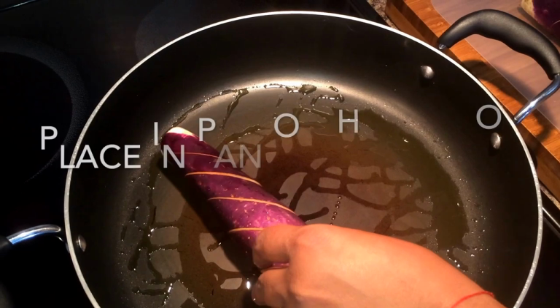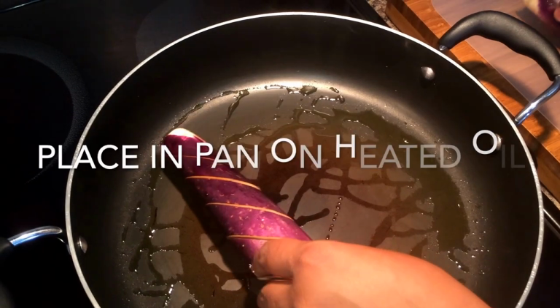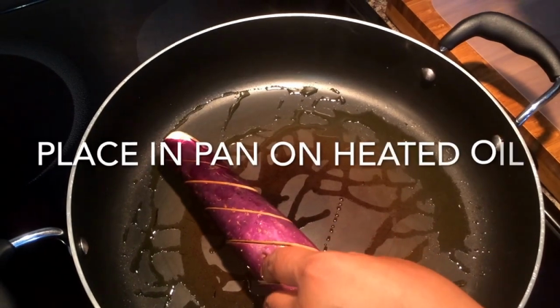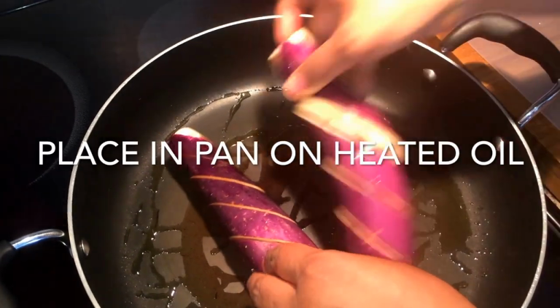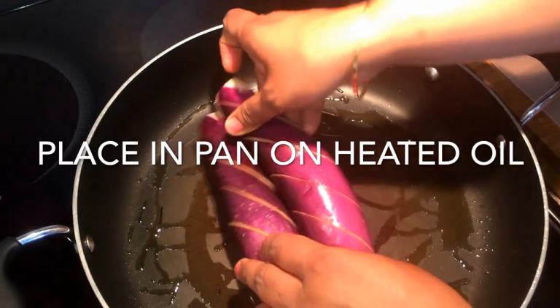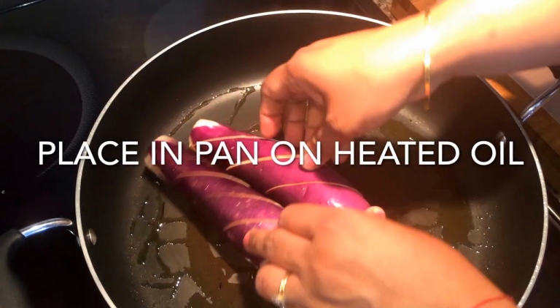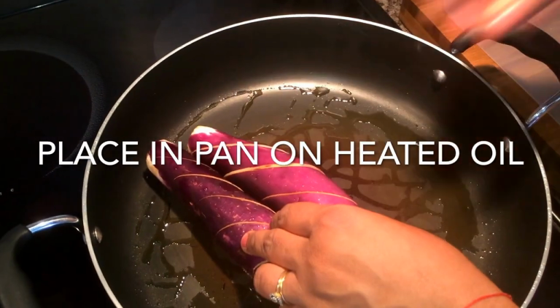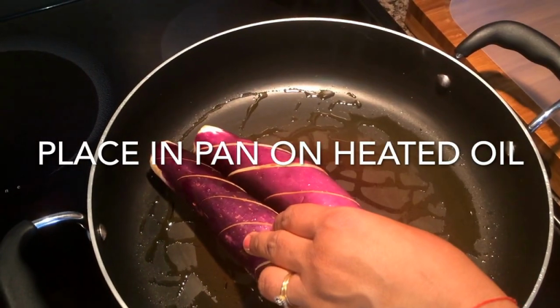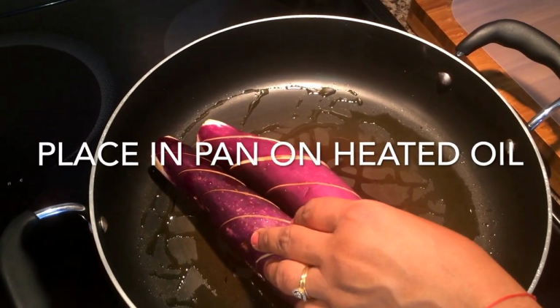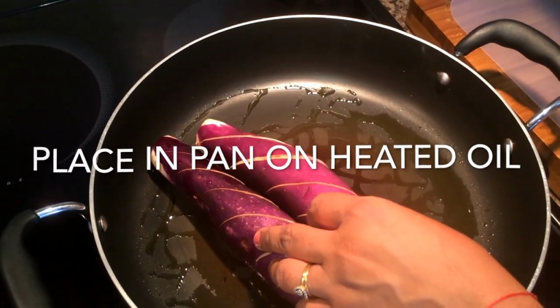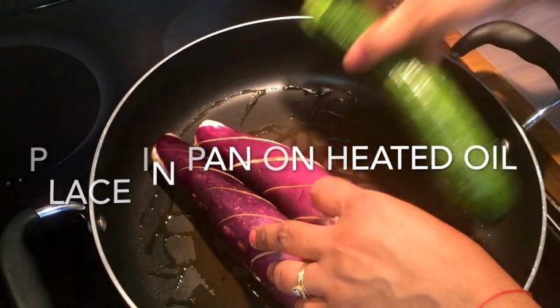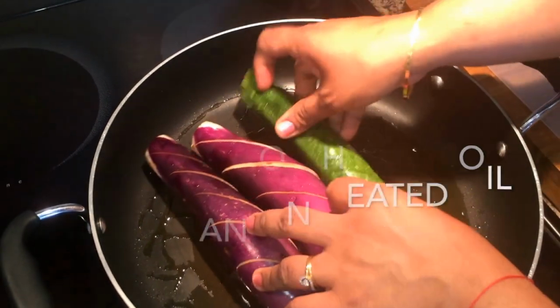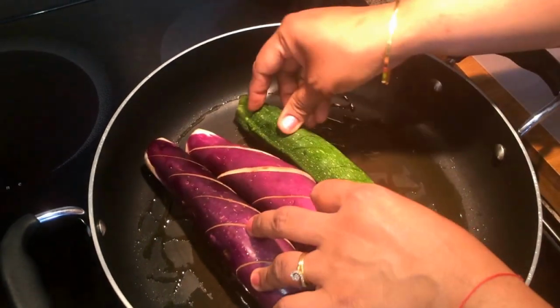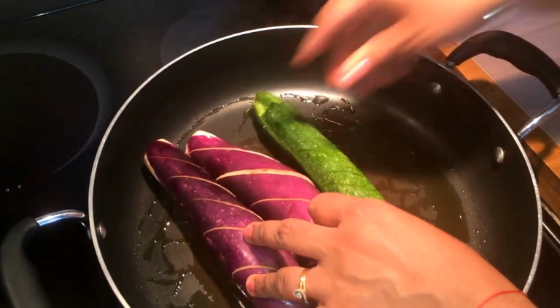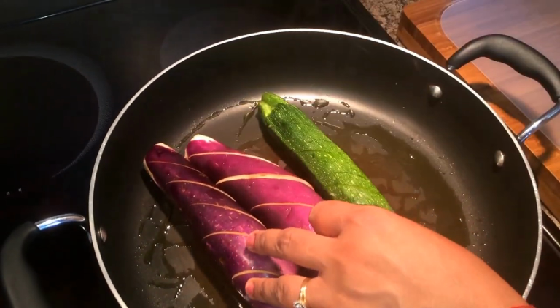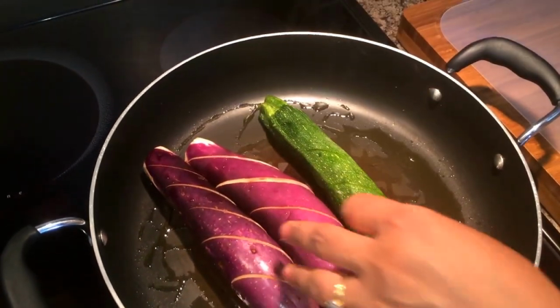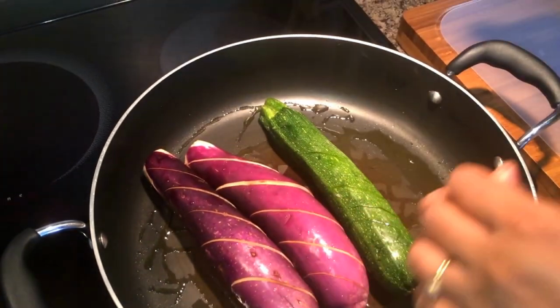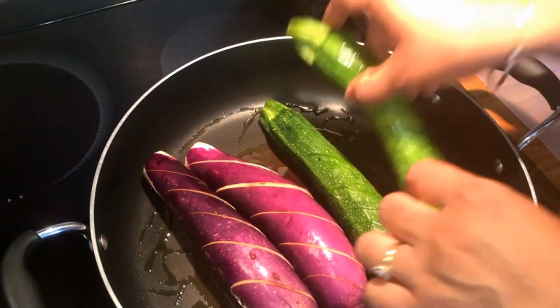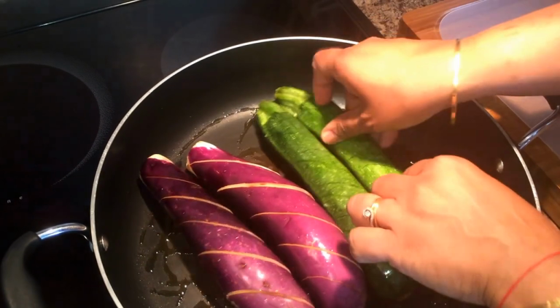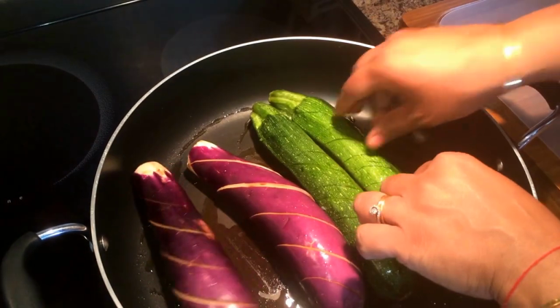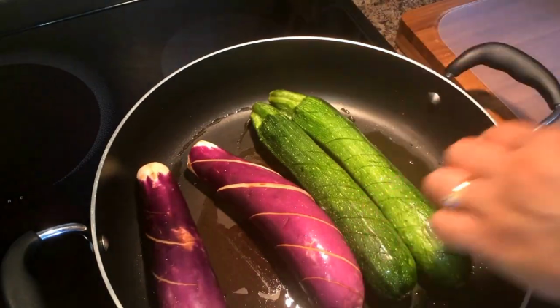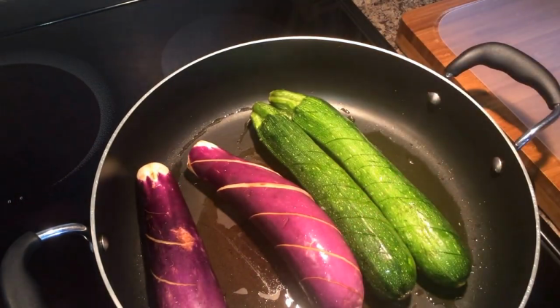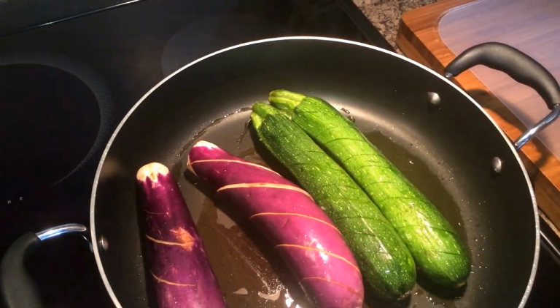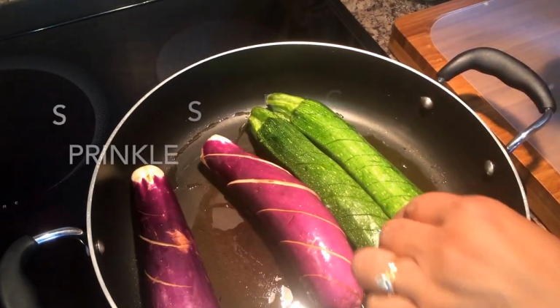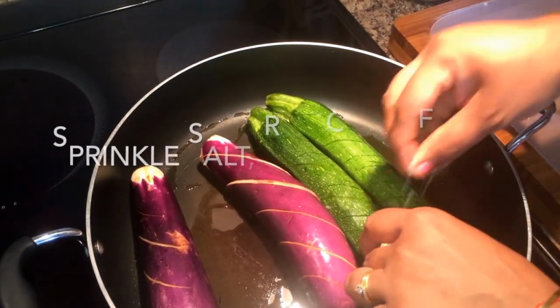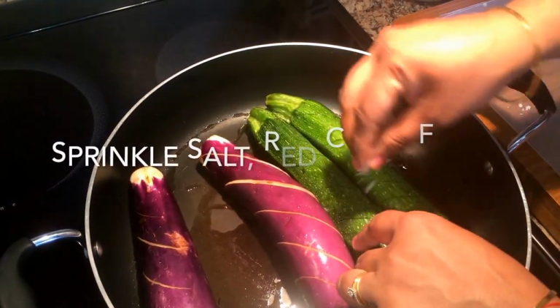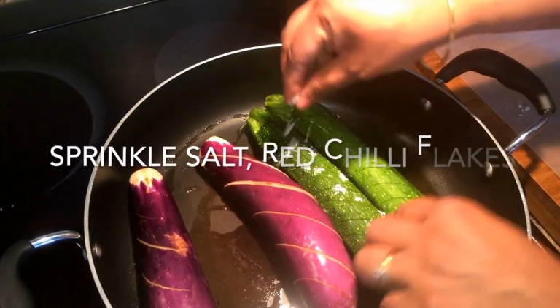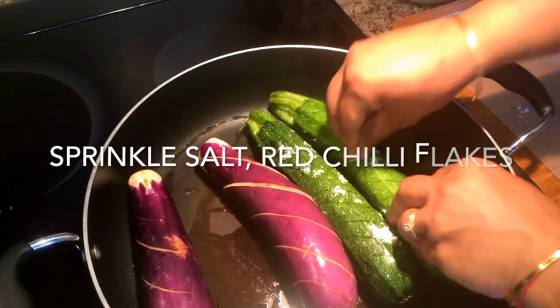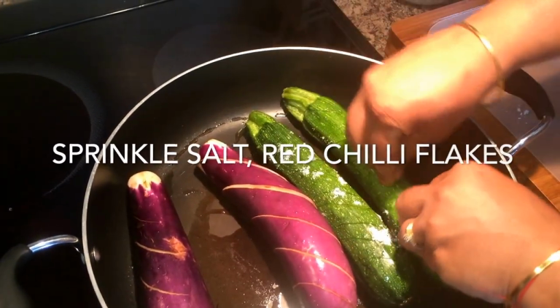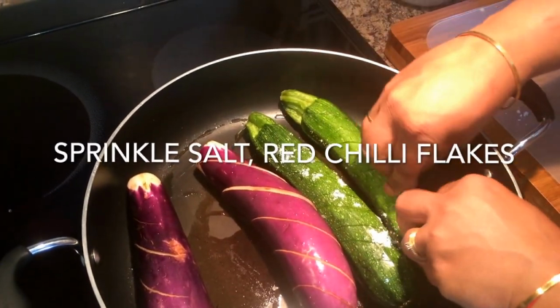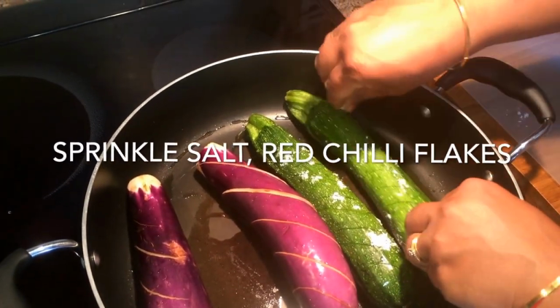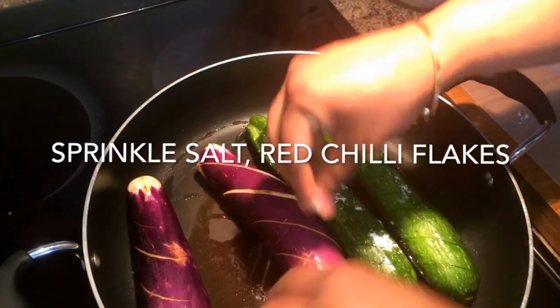To start off, make diagonal slits on the zucchini and eggplant so that the flavors of spices and herbs can go in.